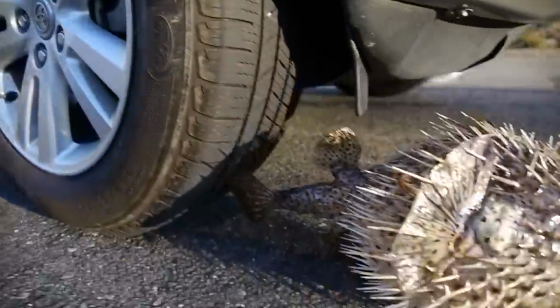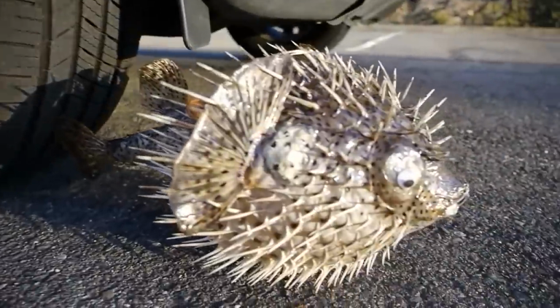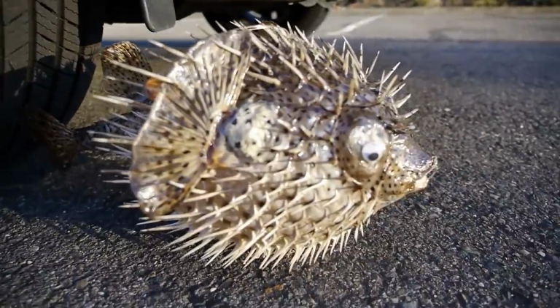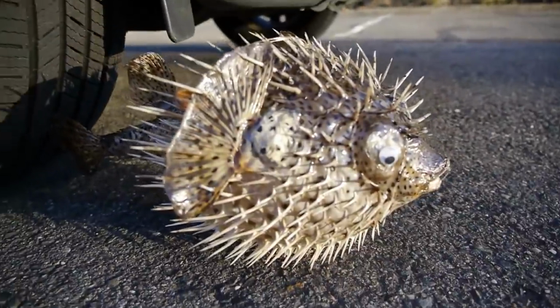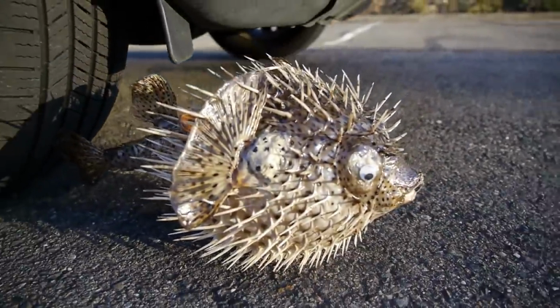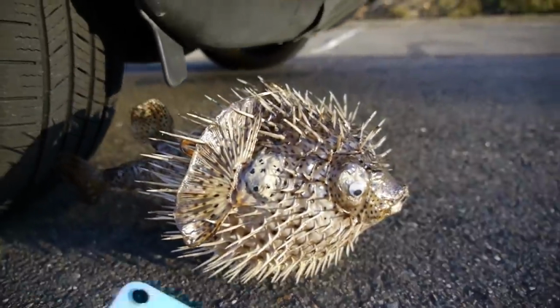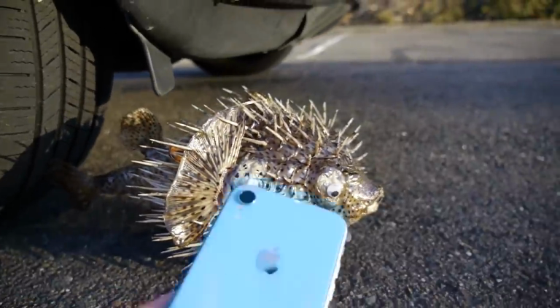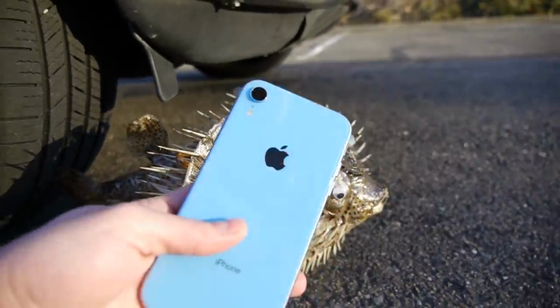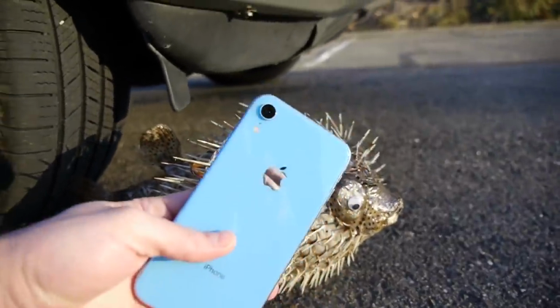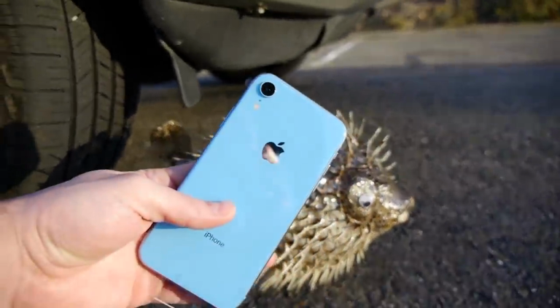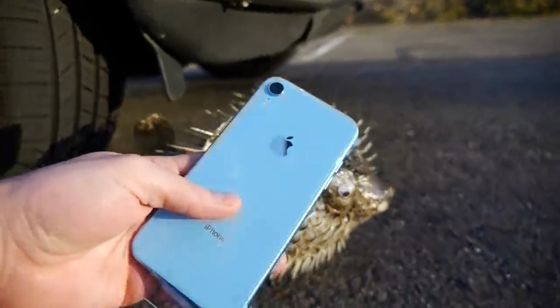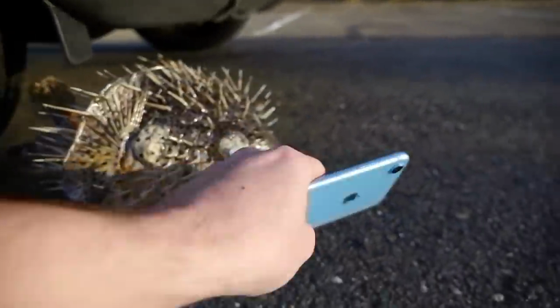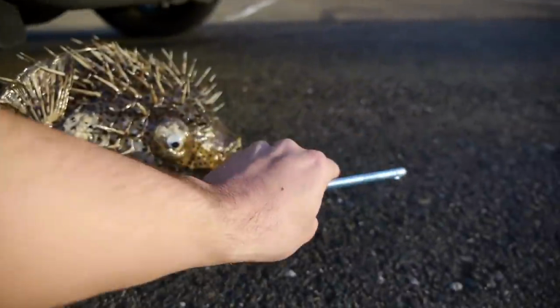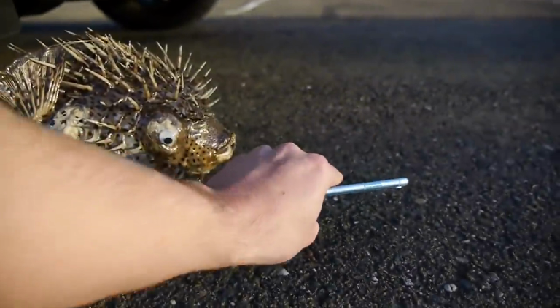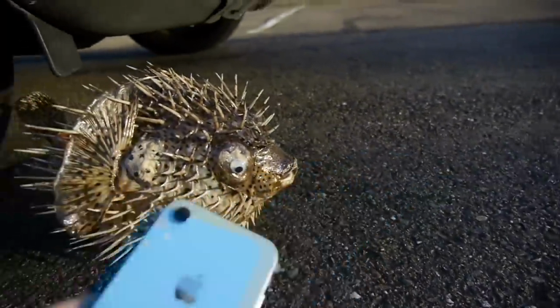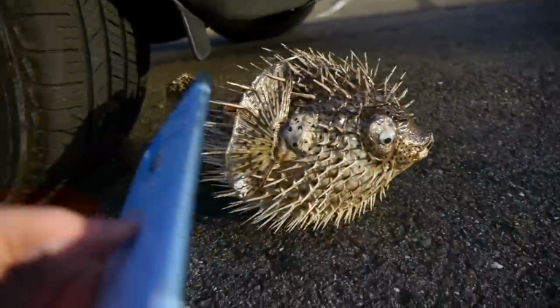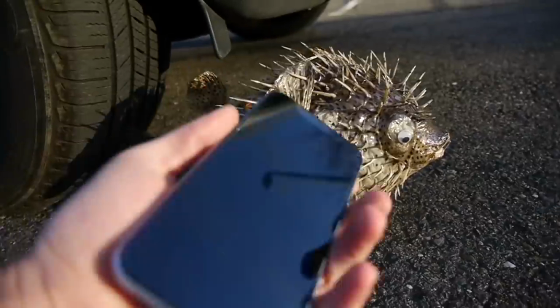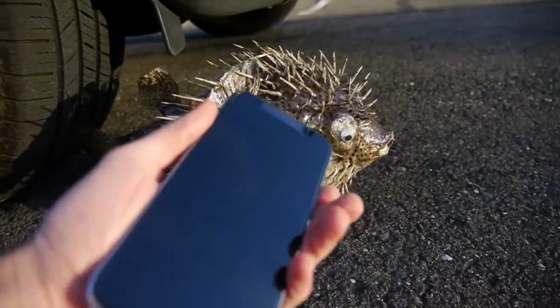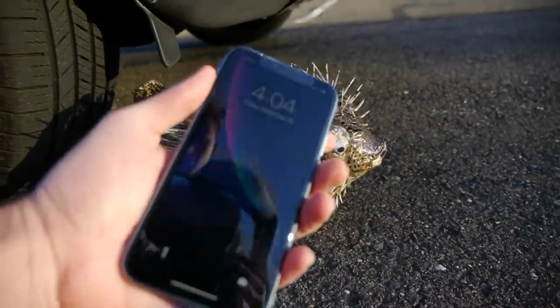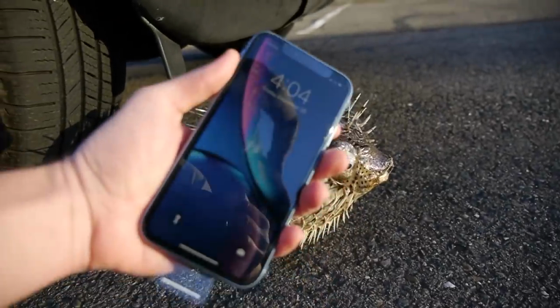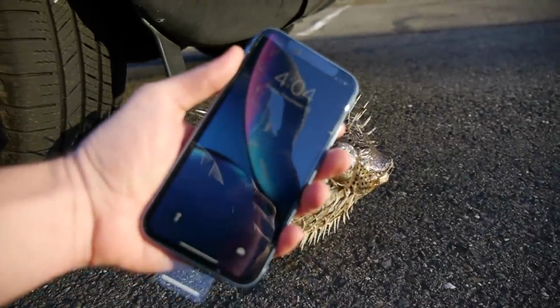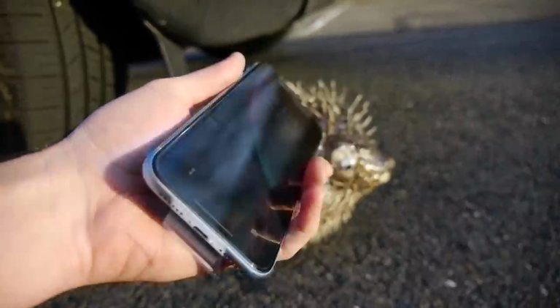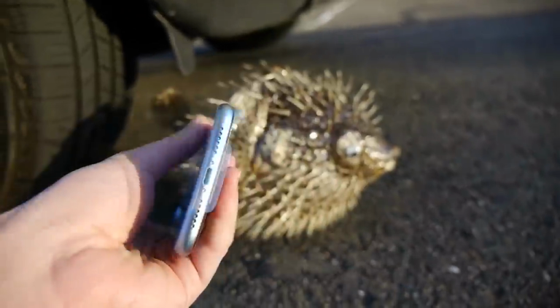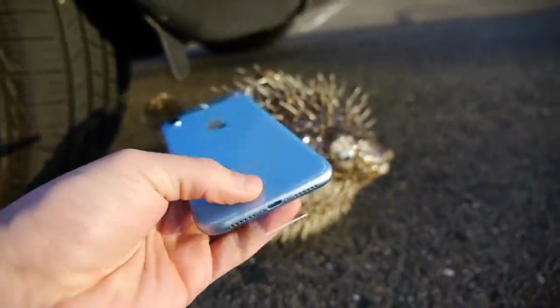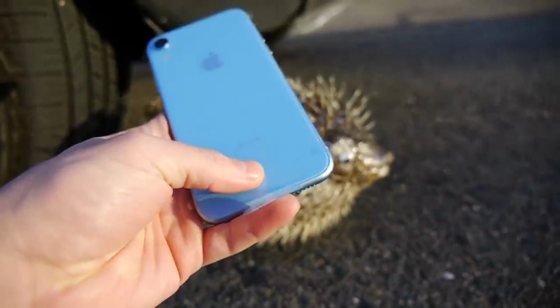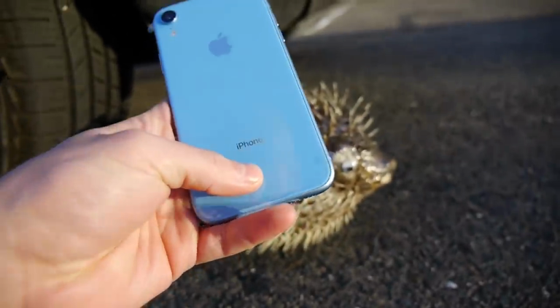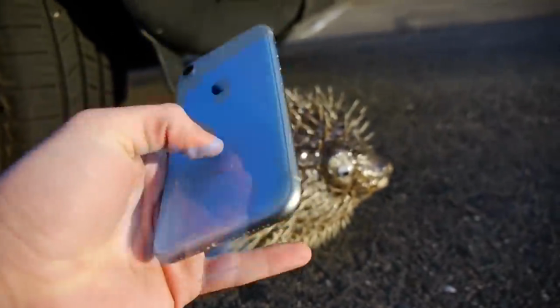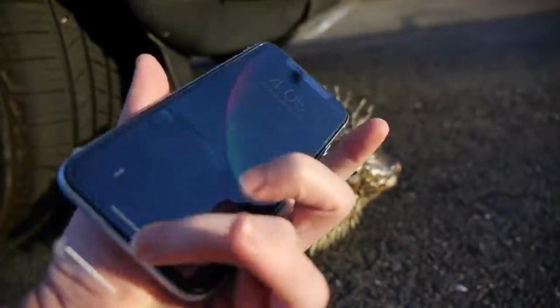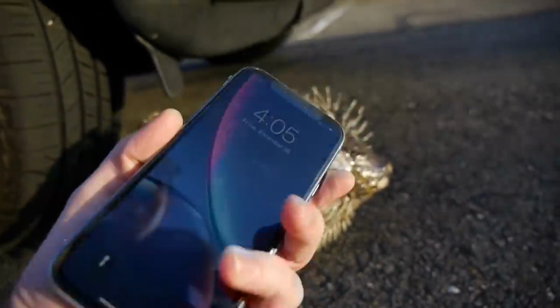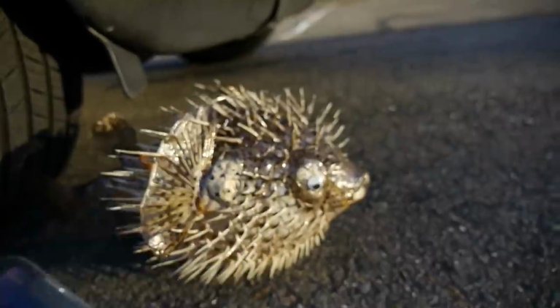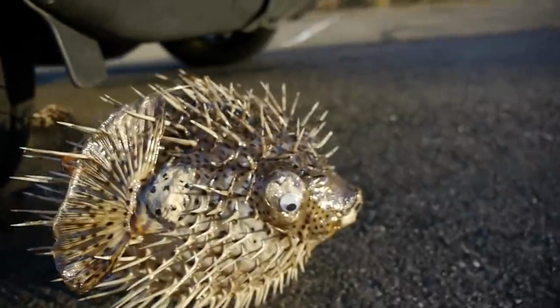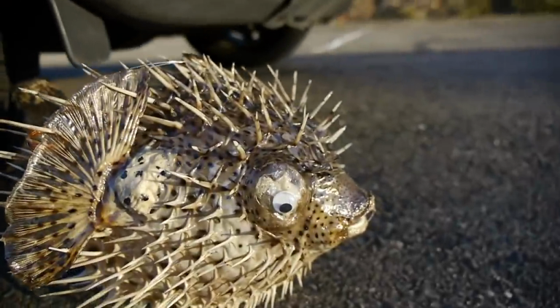I'm also going to throw in an iPhone XR — this is unlocked. I'm just going to set it down right in front of the fish to see if it survives. It's still sealed, so let's go ahead and see what happens.